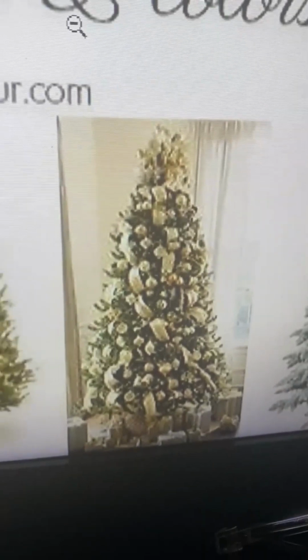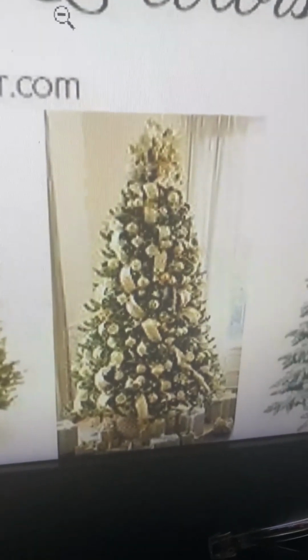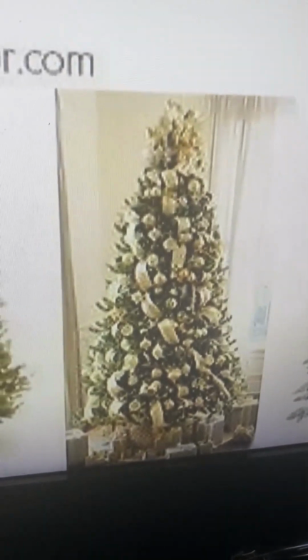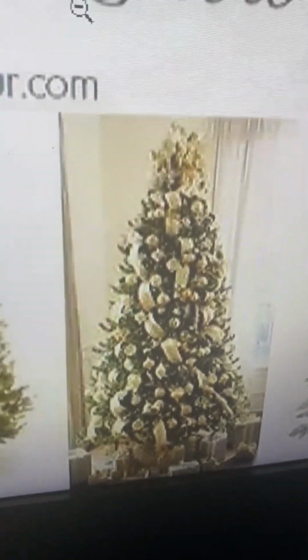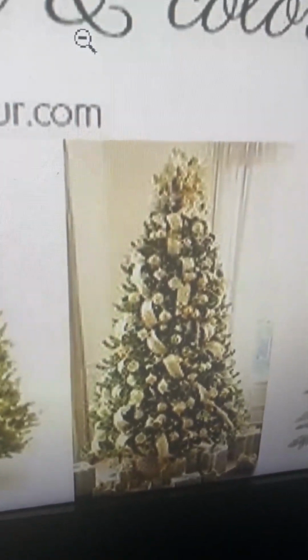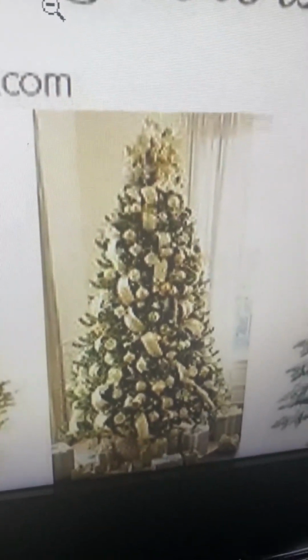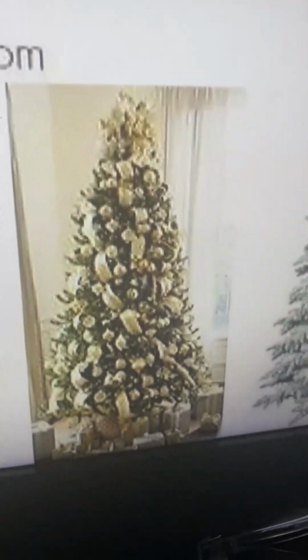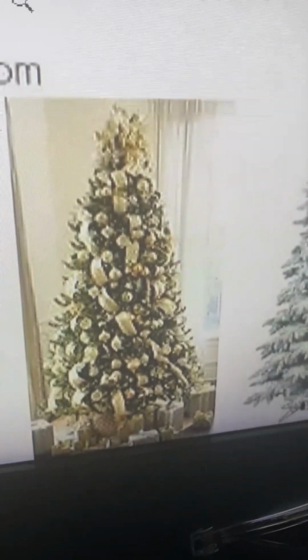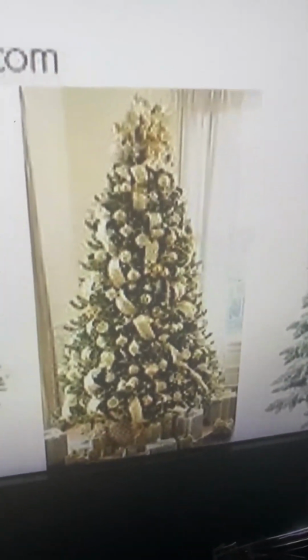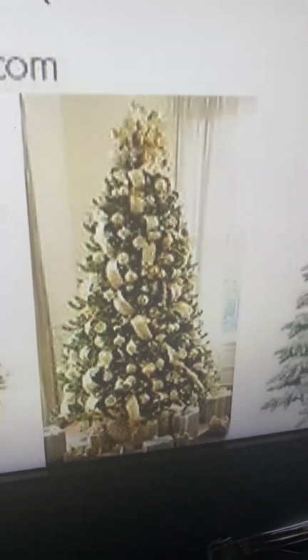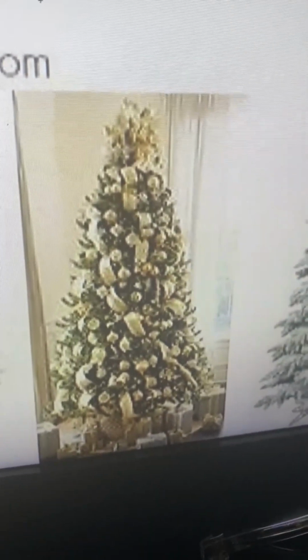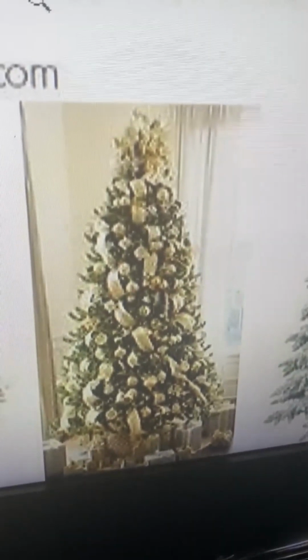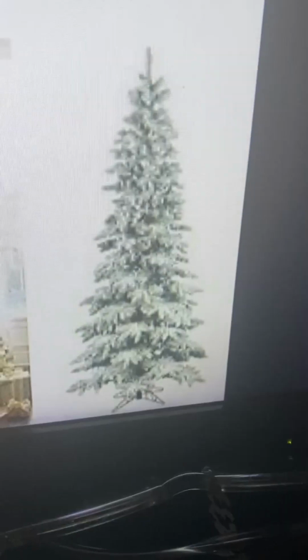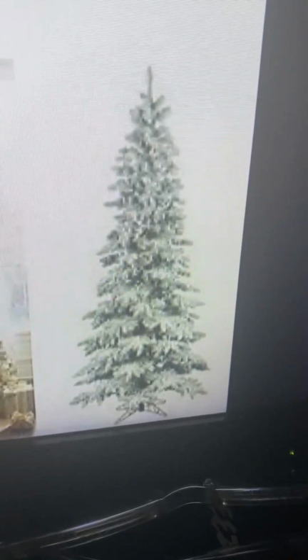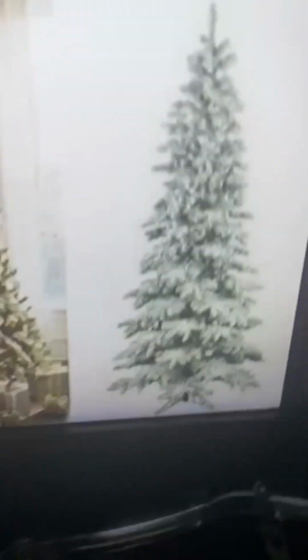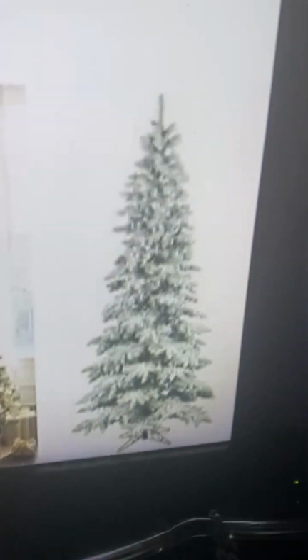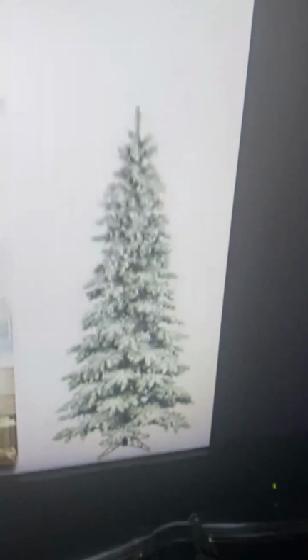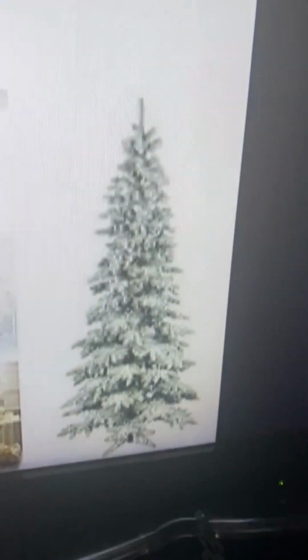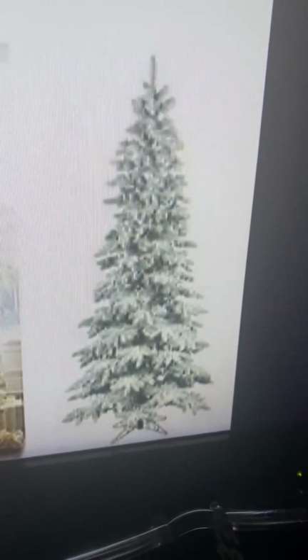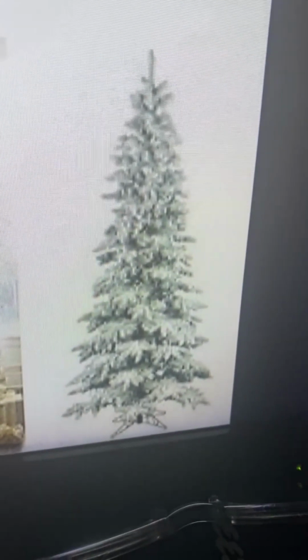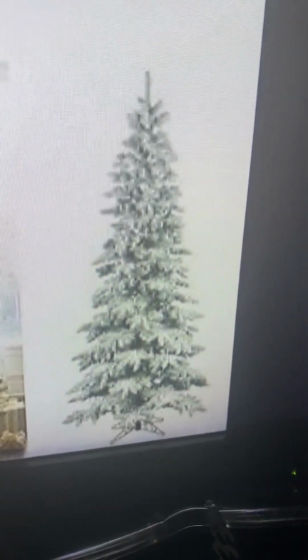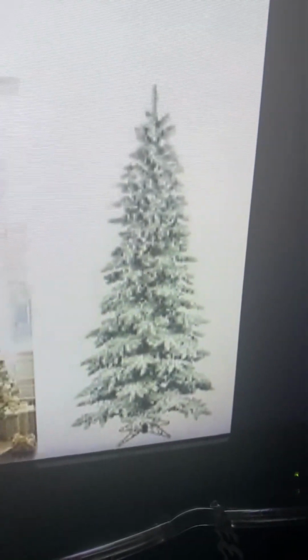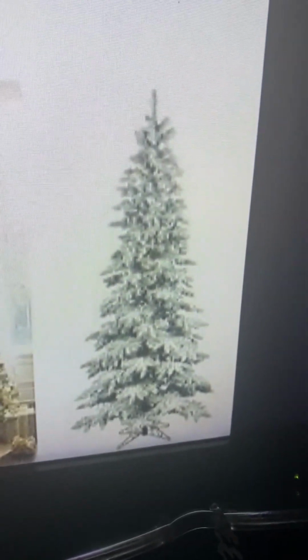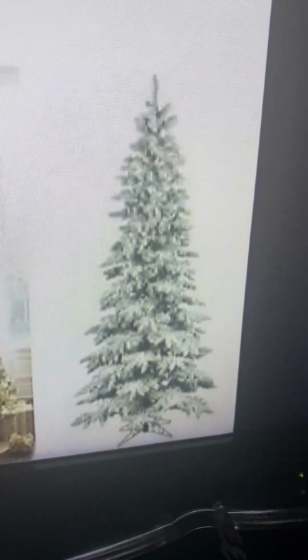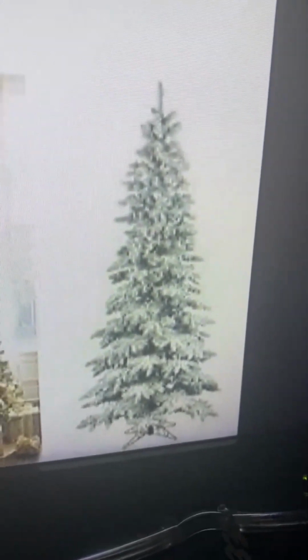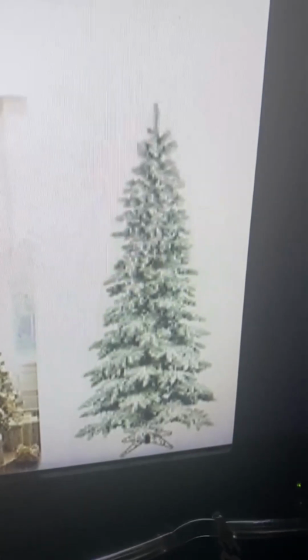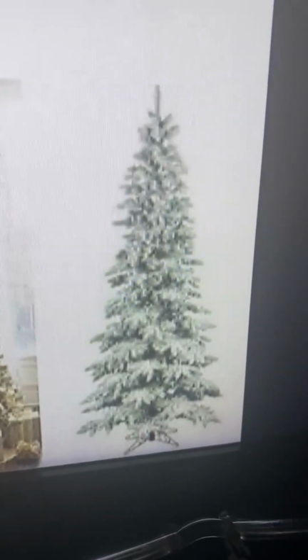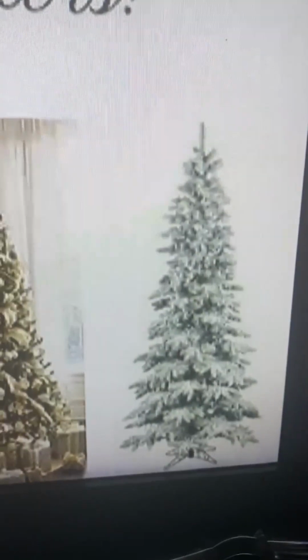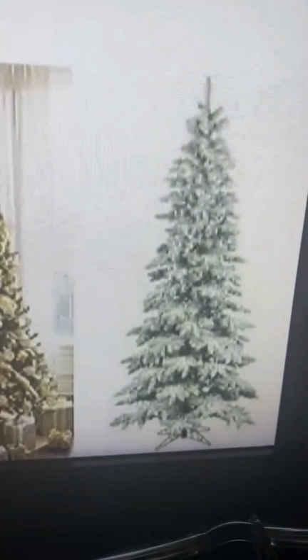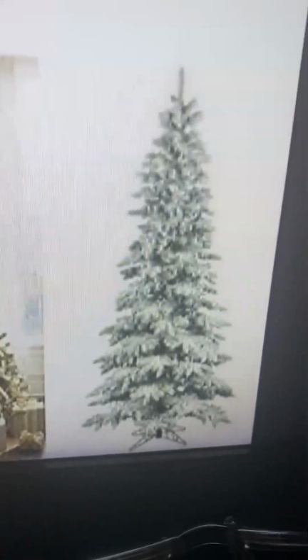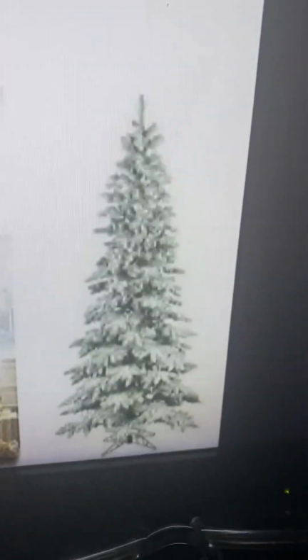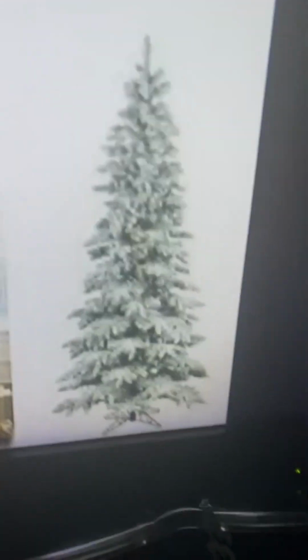This one definitely imitates the snowfield. I would give this one a four — this is pretty nice, I like this one.